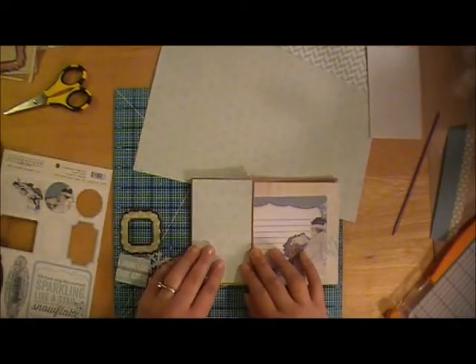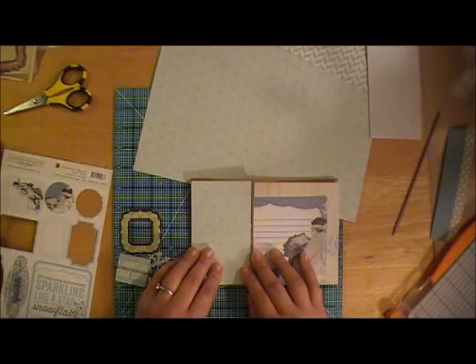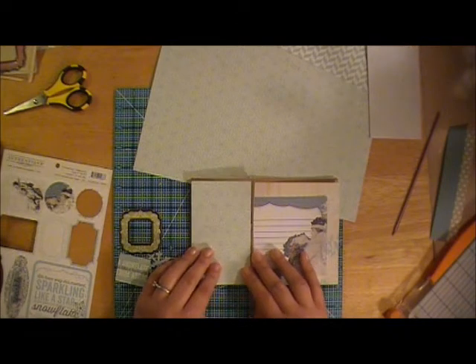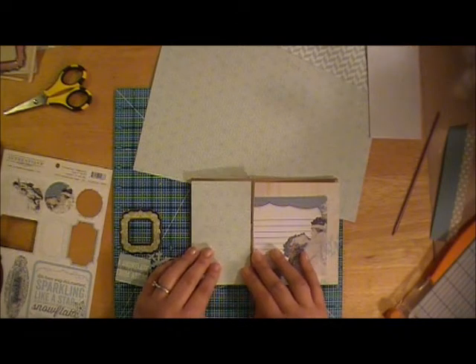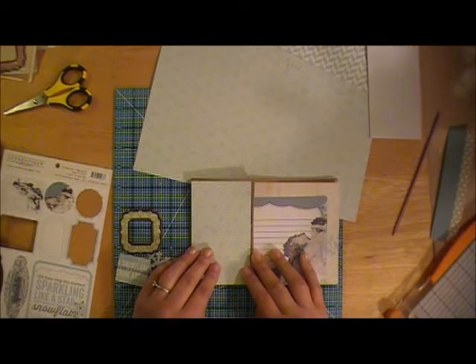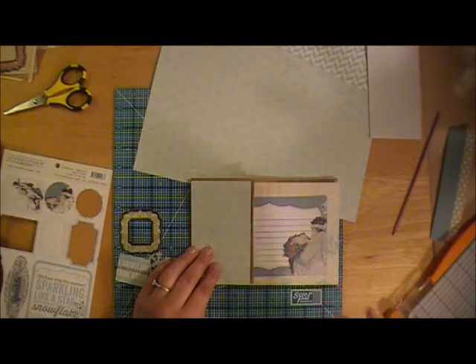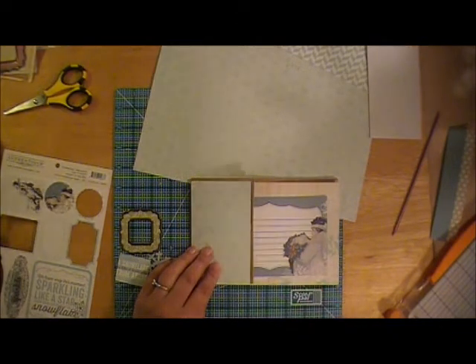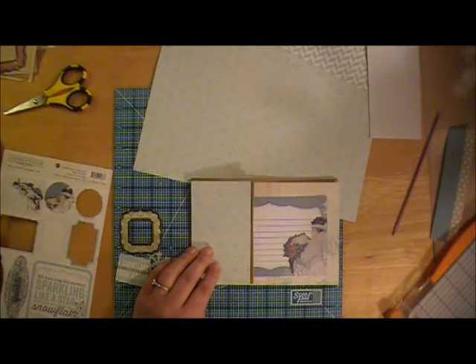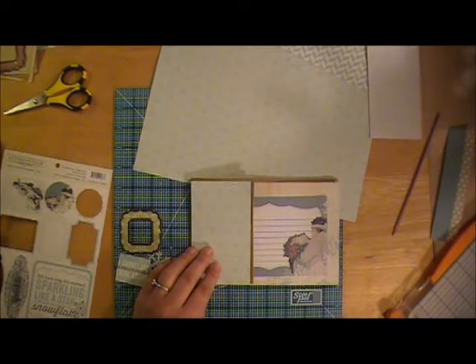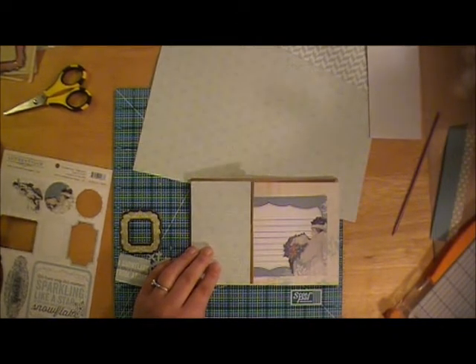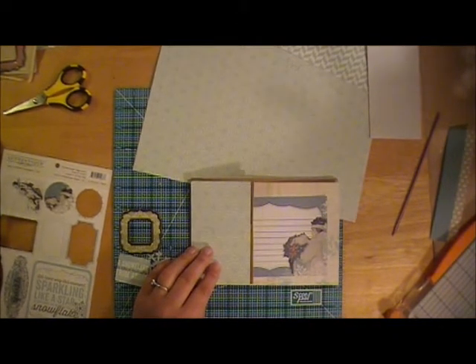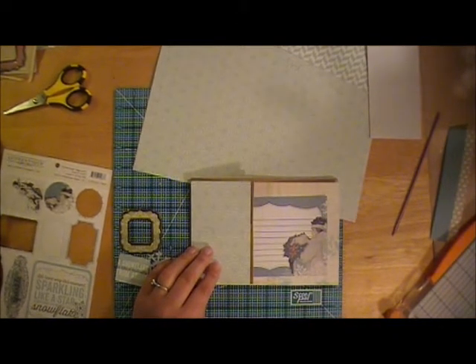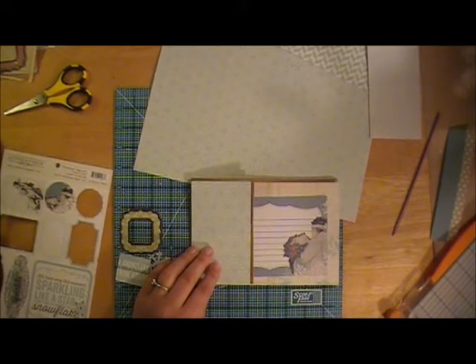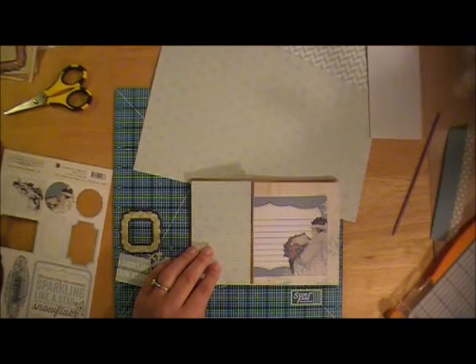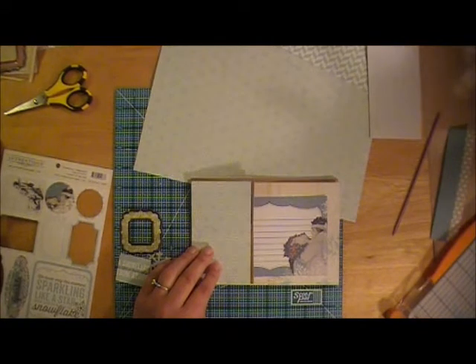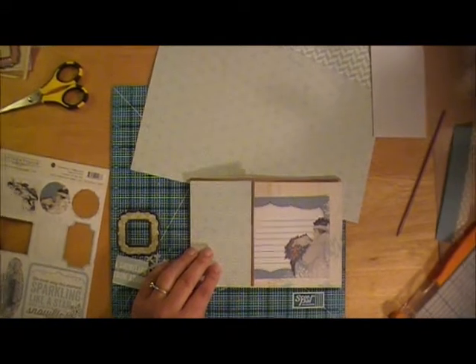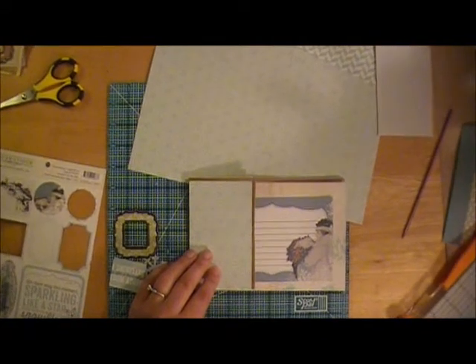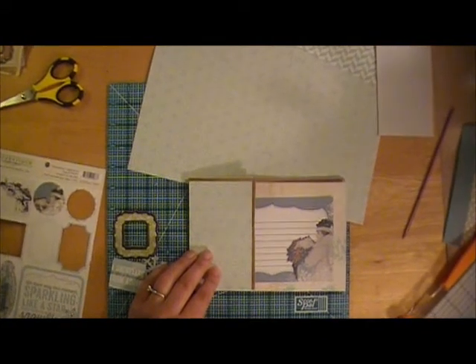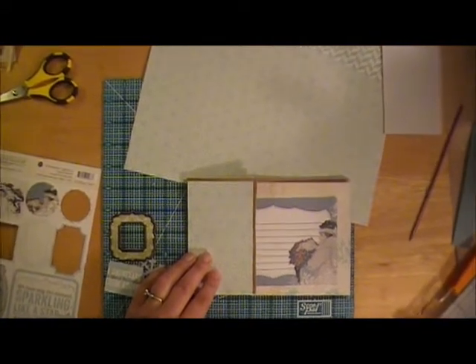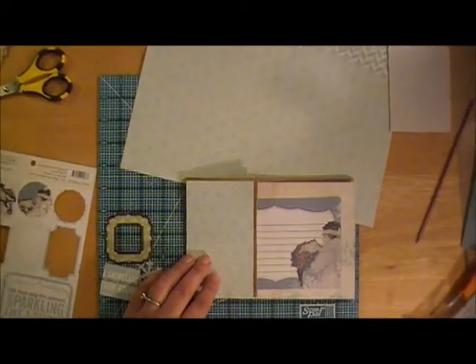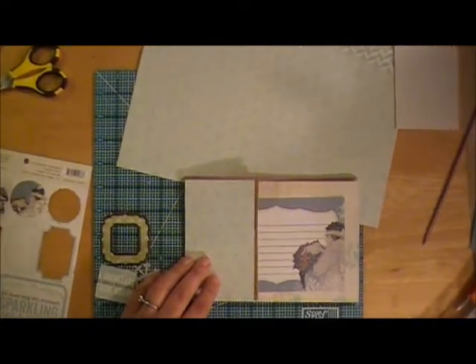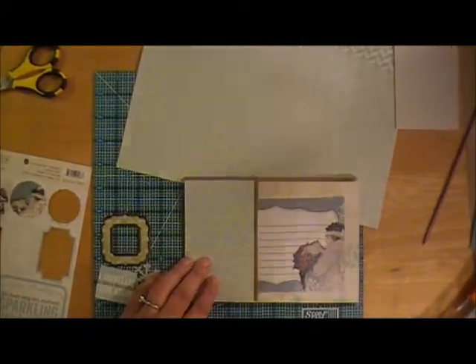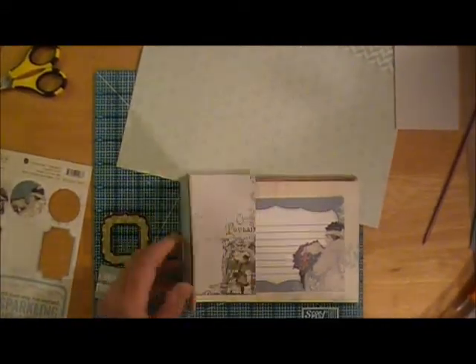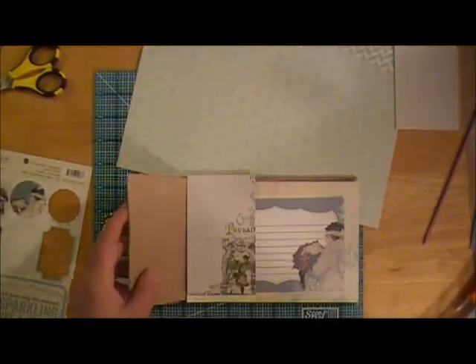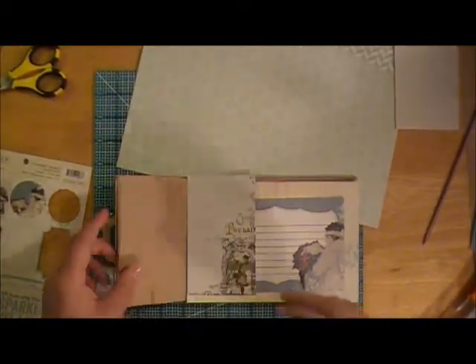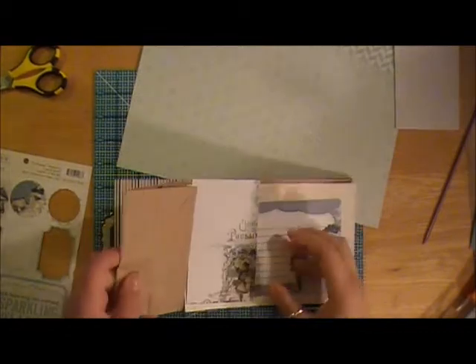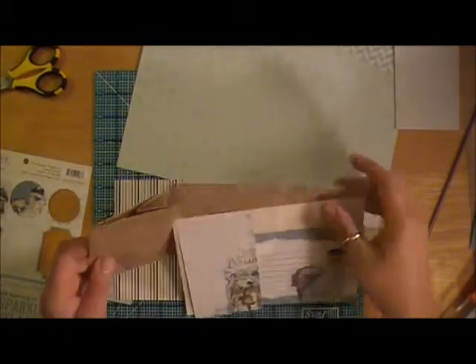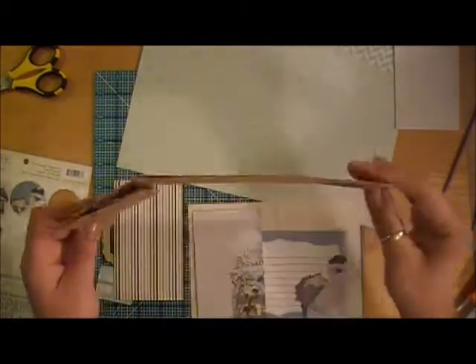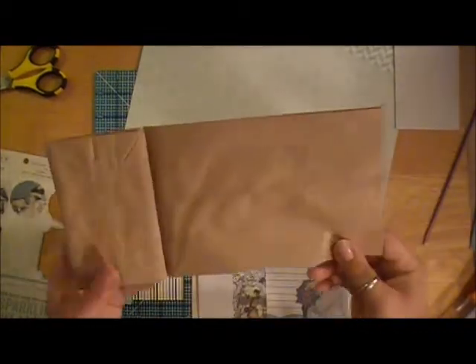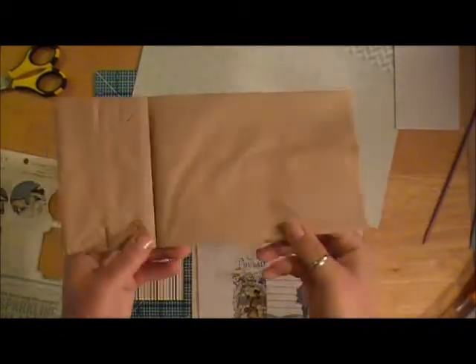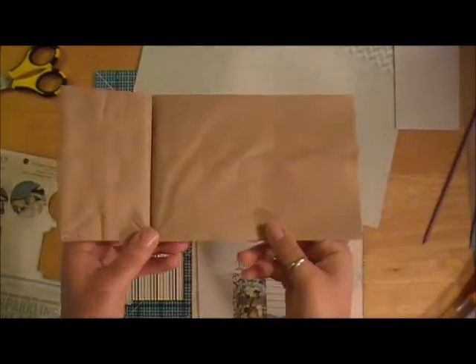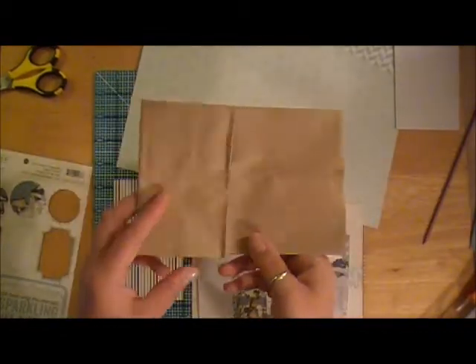I already kind of got started before I realized I didn't do a little video beforehand. So what I'm making is a holiday card, but I'm making one of the paper bag cards. I've made quite a few of these and I know this is not new — tons of people do it — but that's just the style I'm going with.